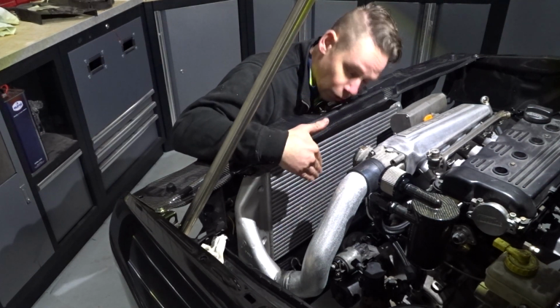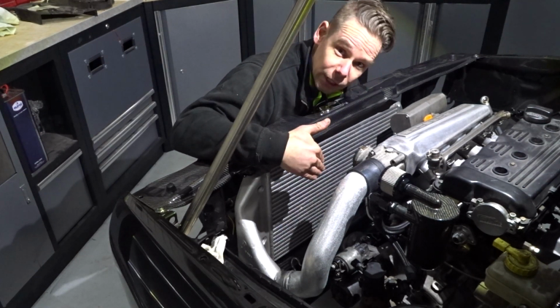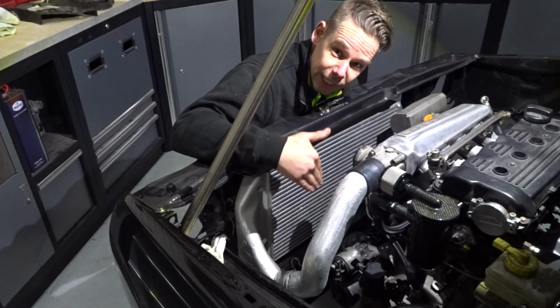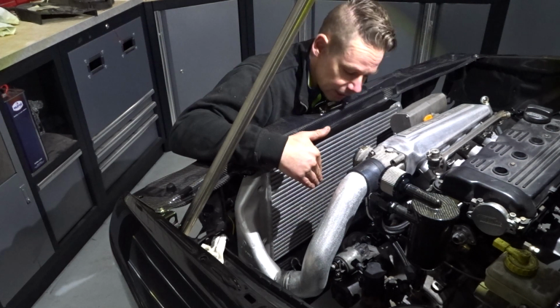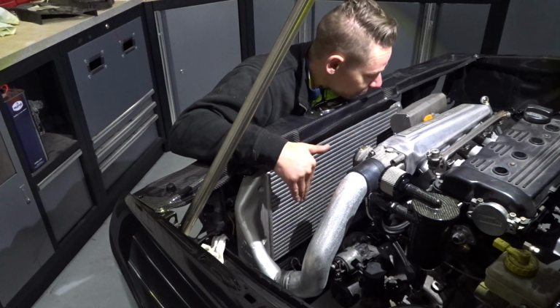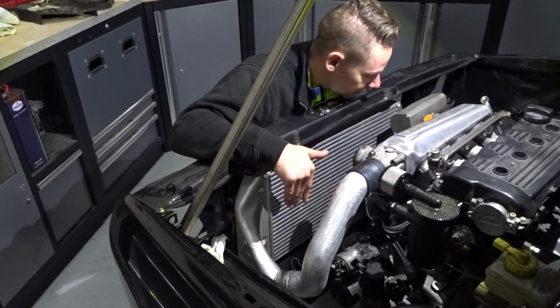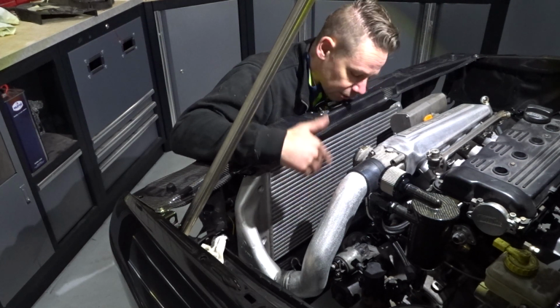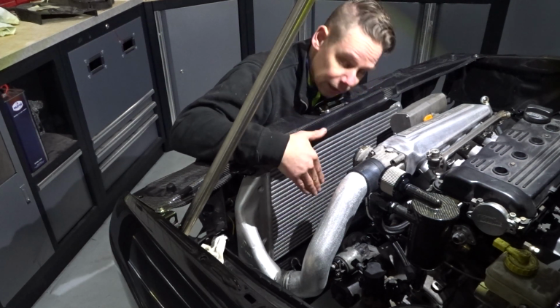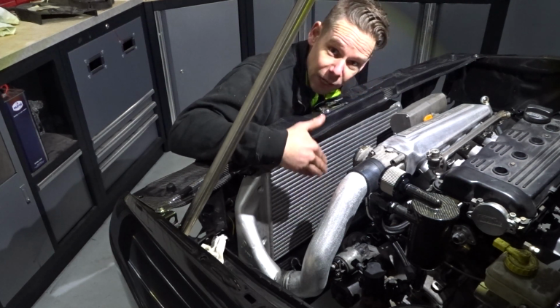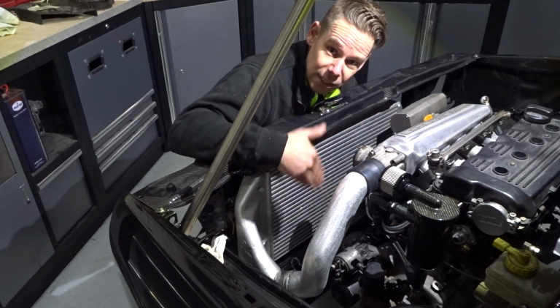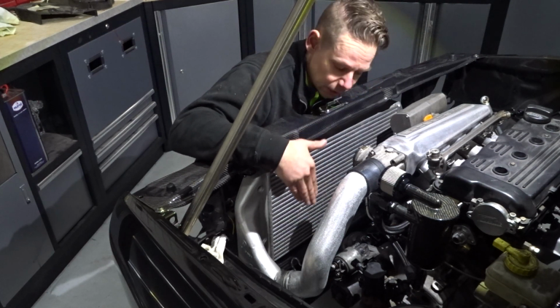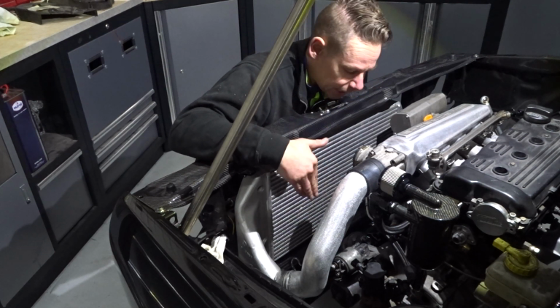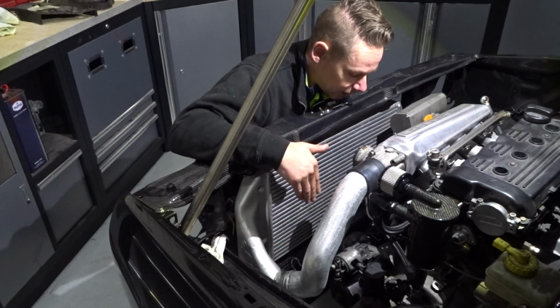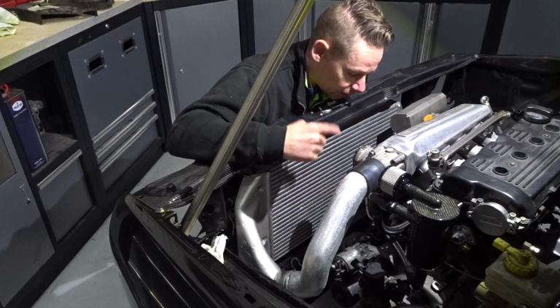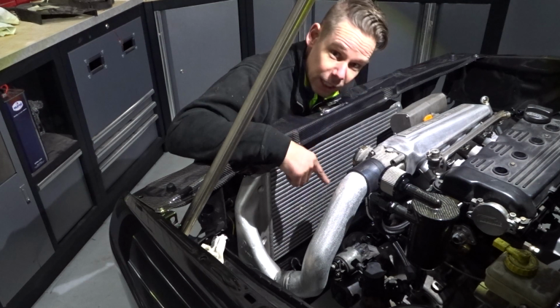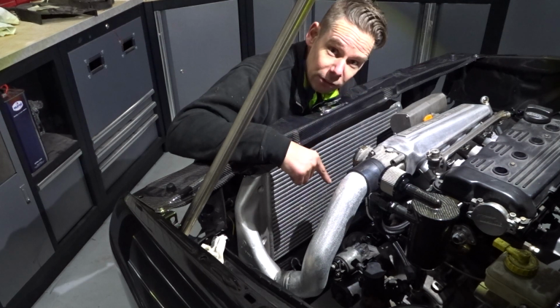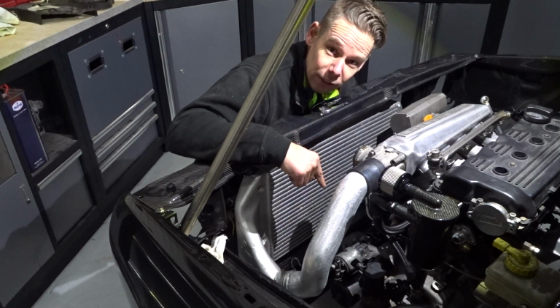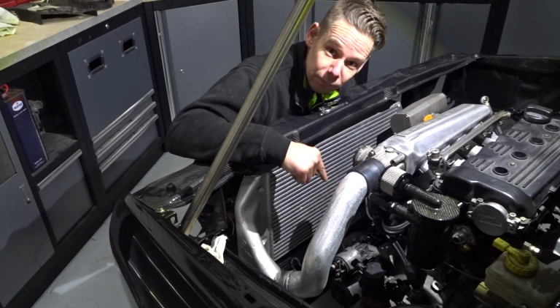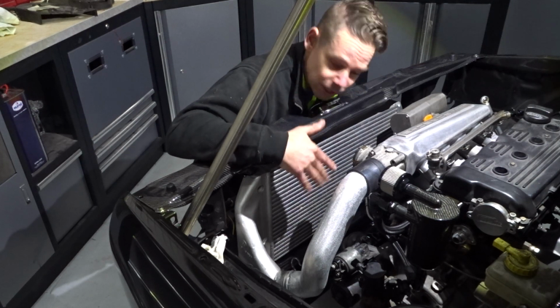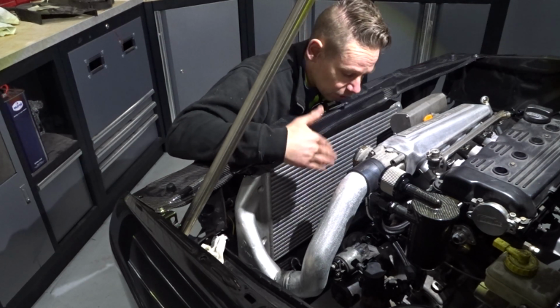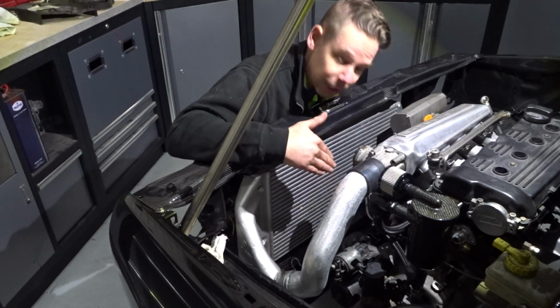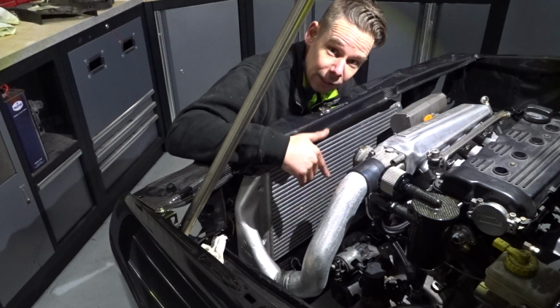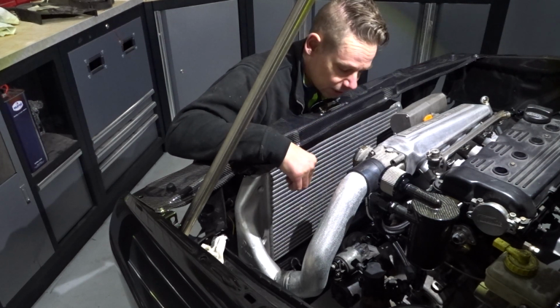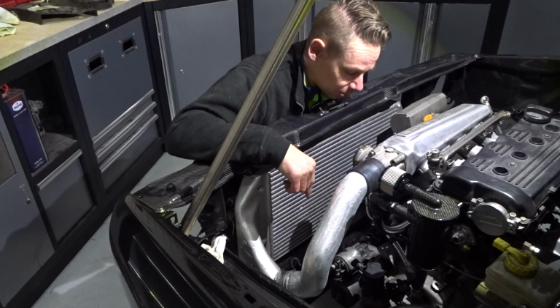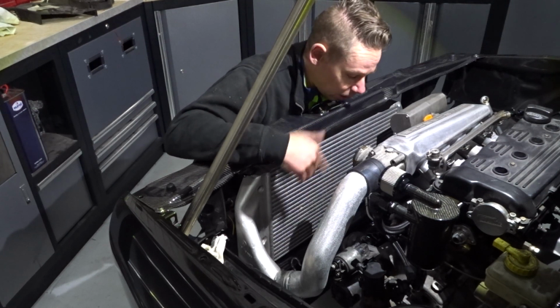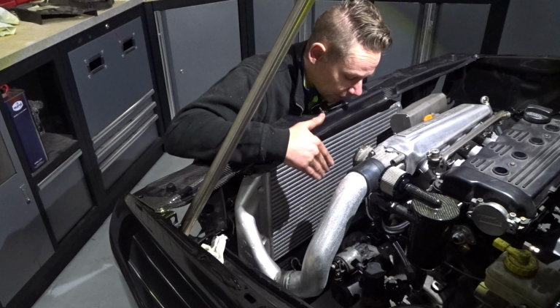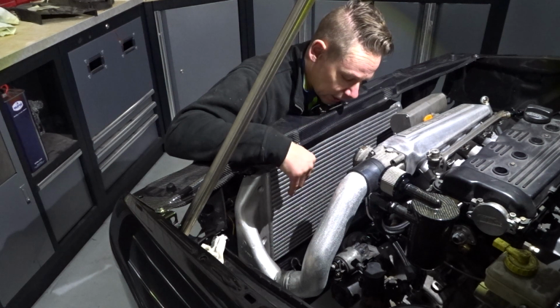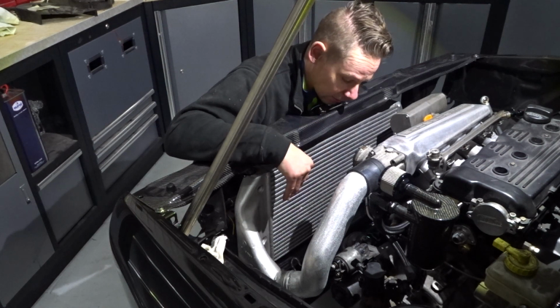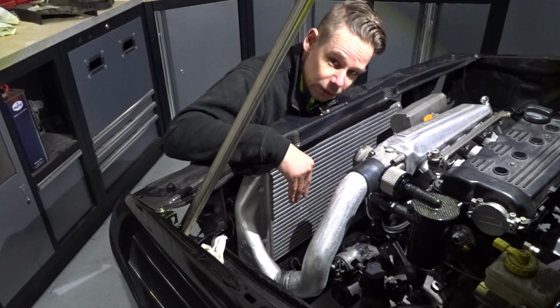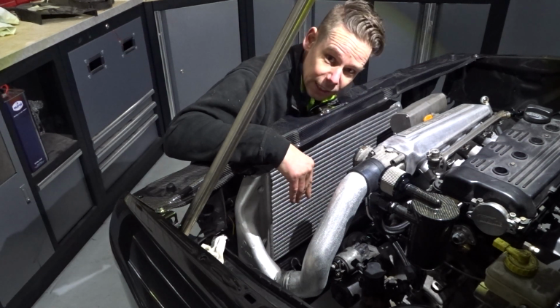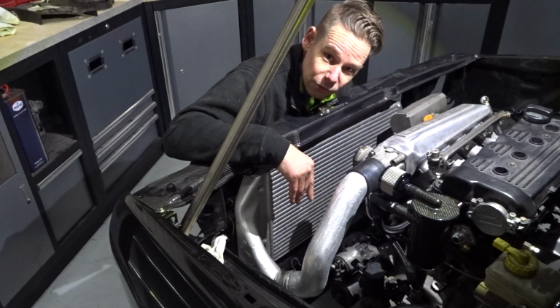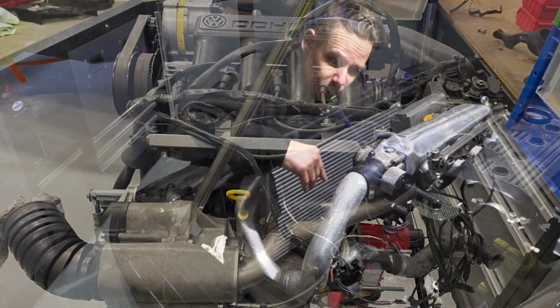Hopefully in the next episode the radiator is here as well so we can finalize these with AN fittings. The intercooler stuff should be in too — so we're getting to the final bits.